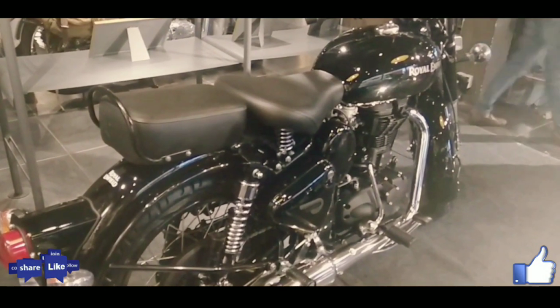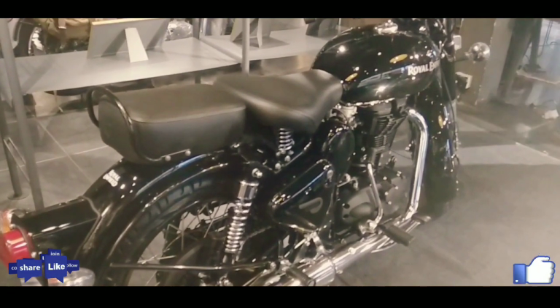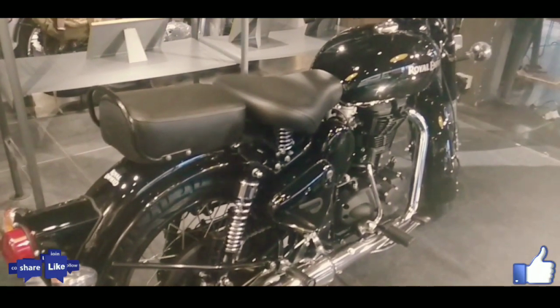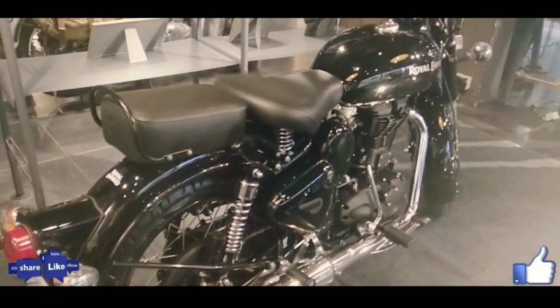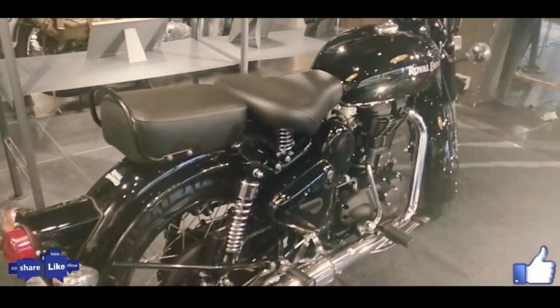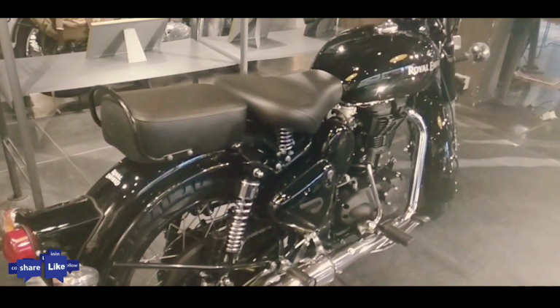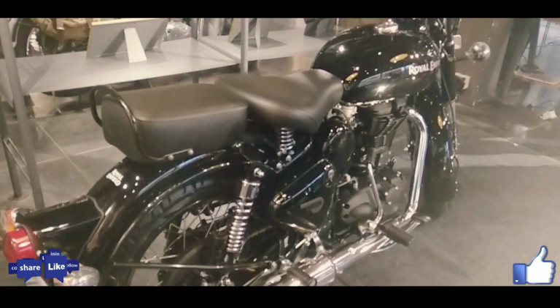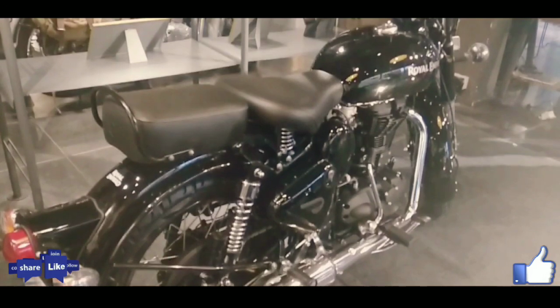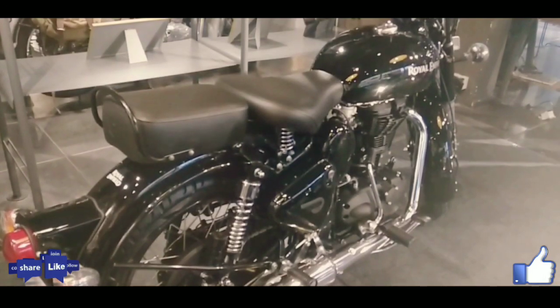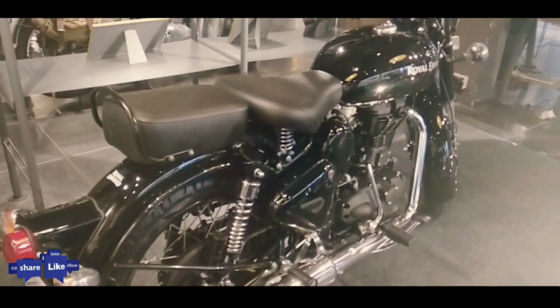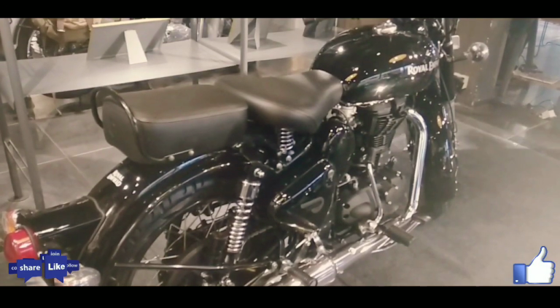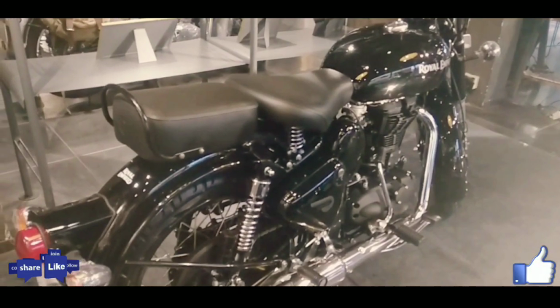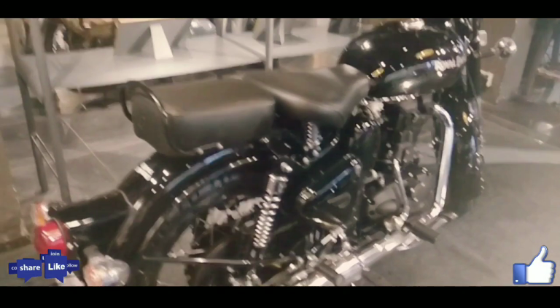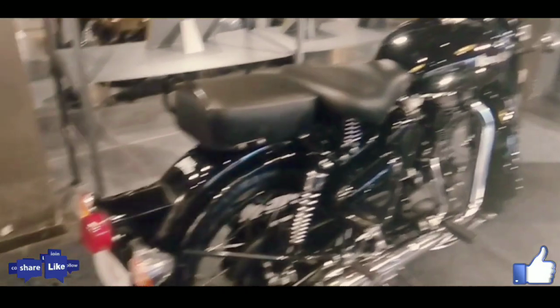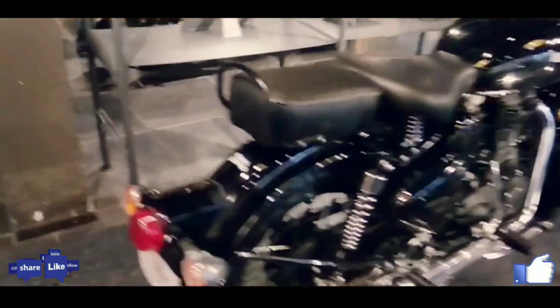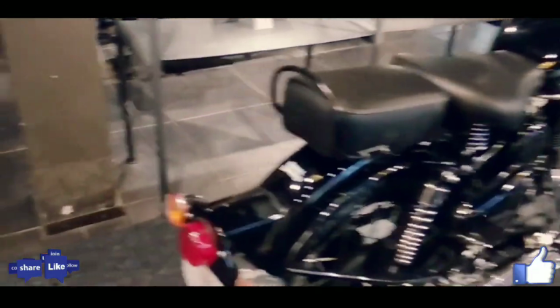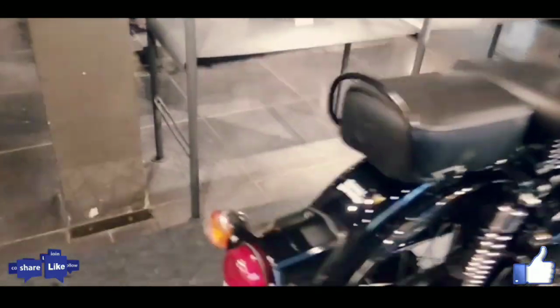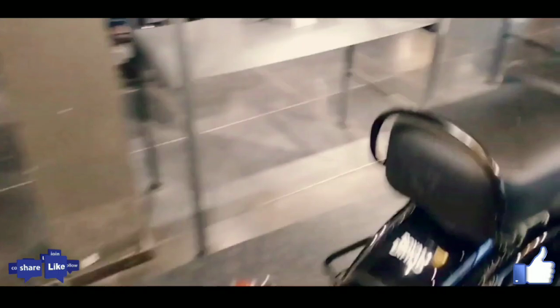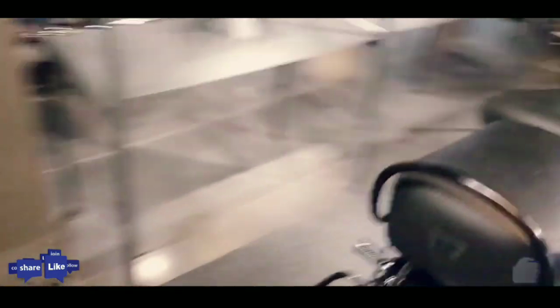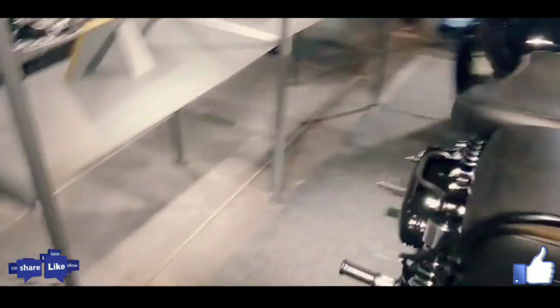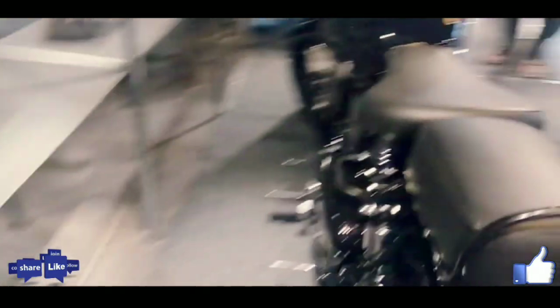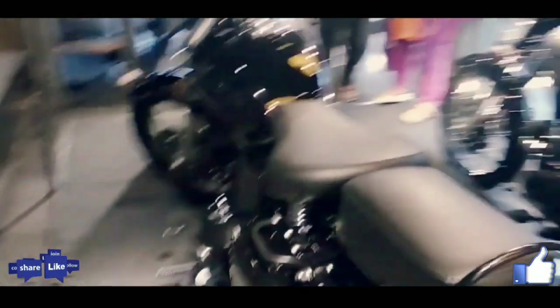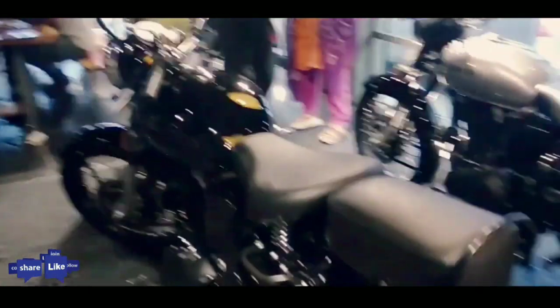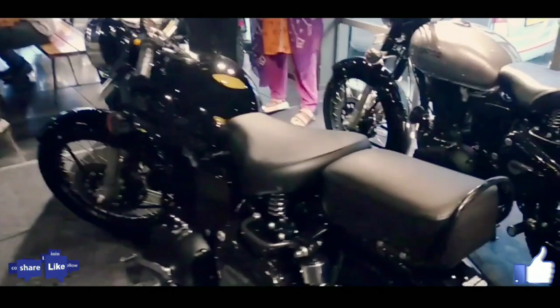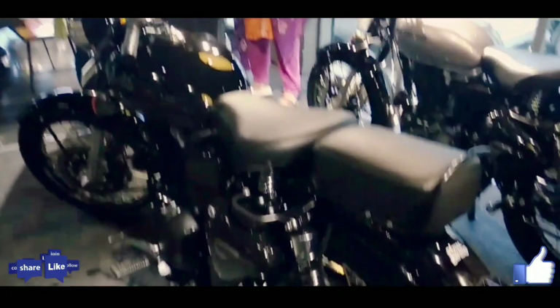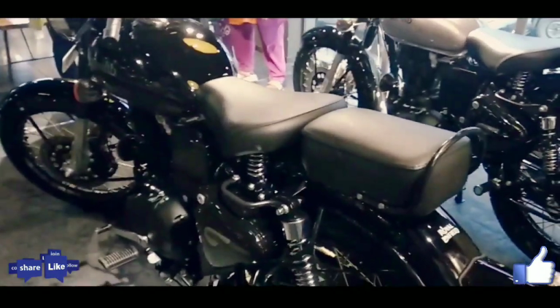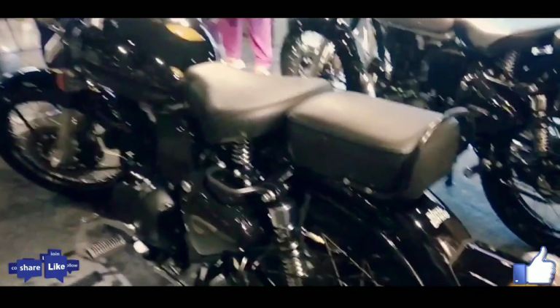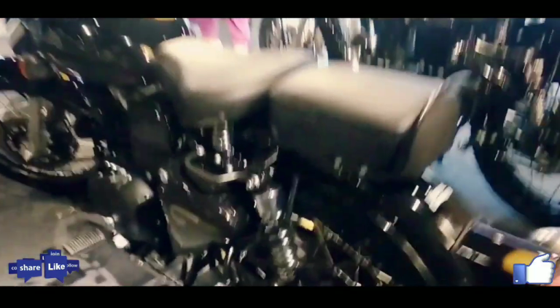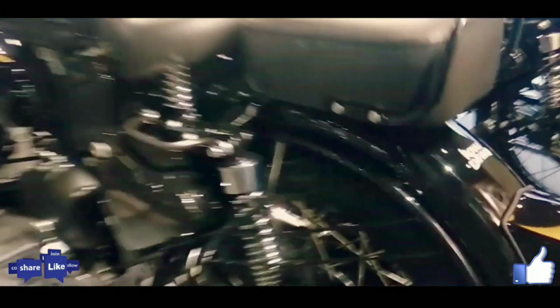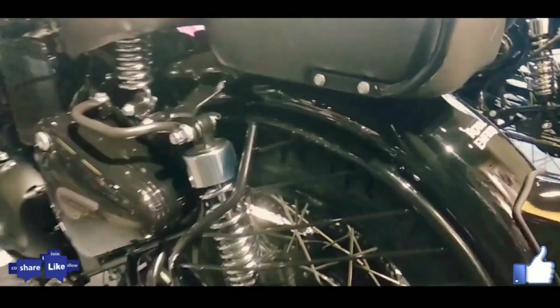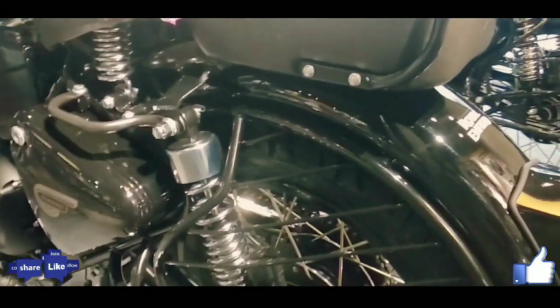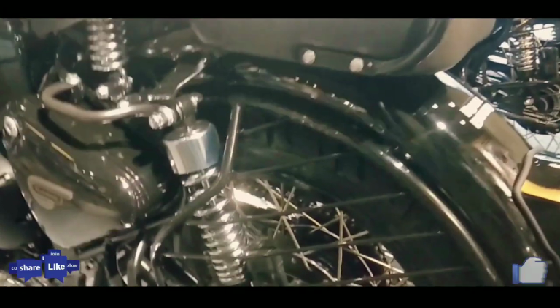The Classic 350S has the same motor and underpinnings as the Bullet 350 but does not have the chrome trim. Additionally, the Classic 350S has a contrast-colored fuel tank with a new decal for the logo.